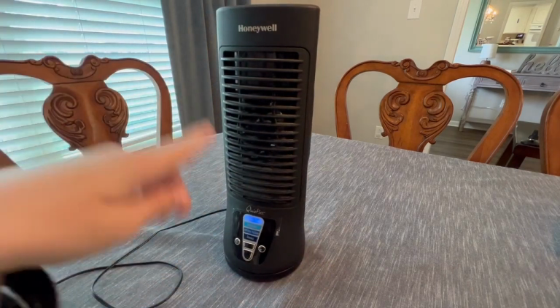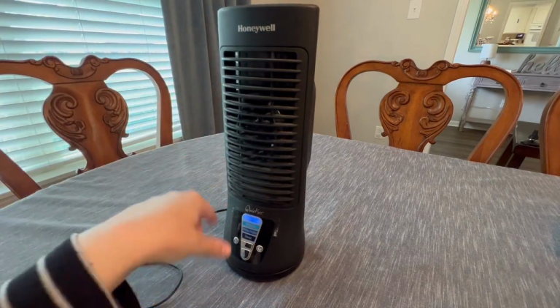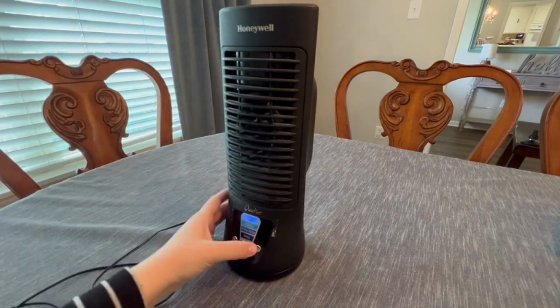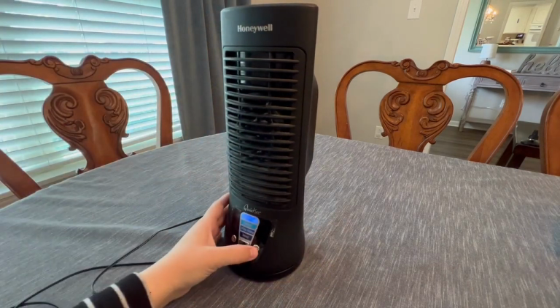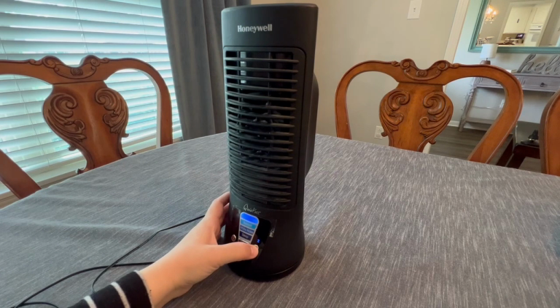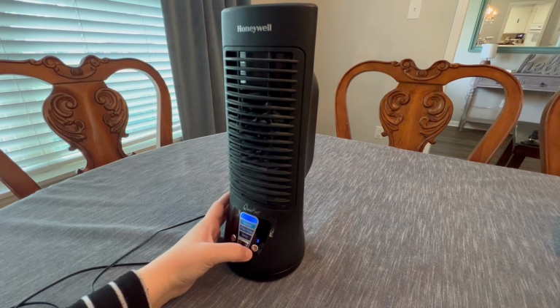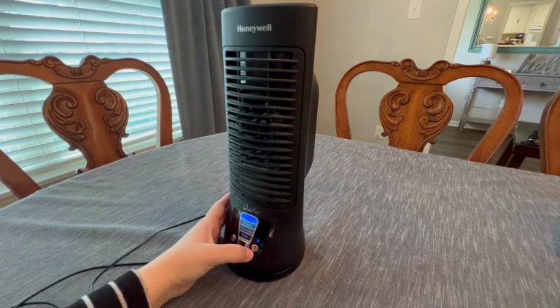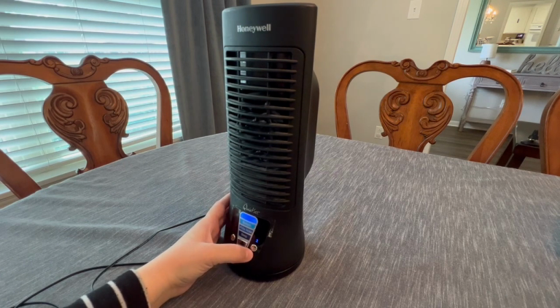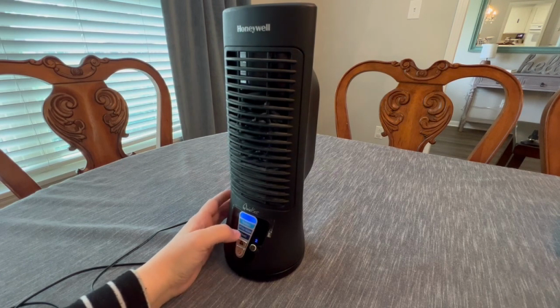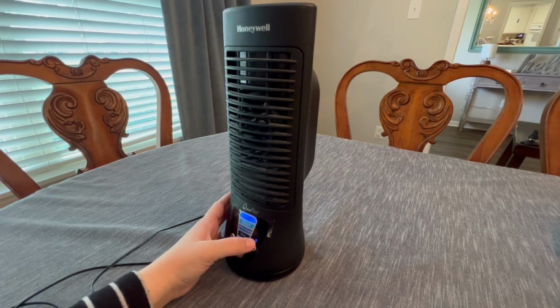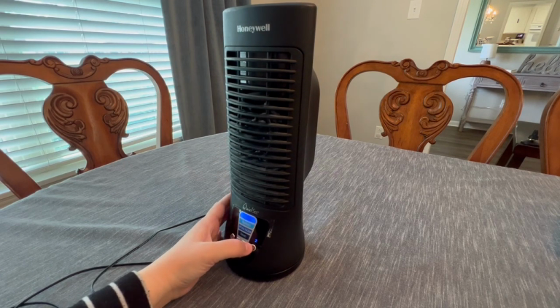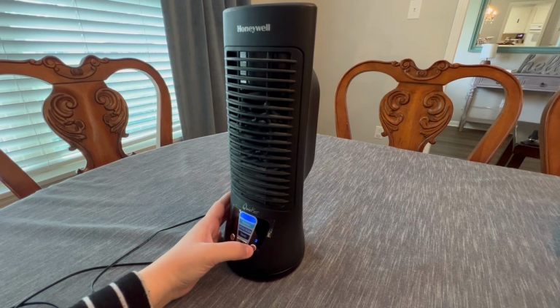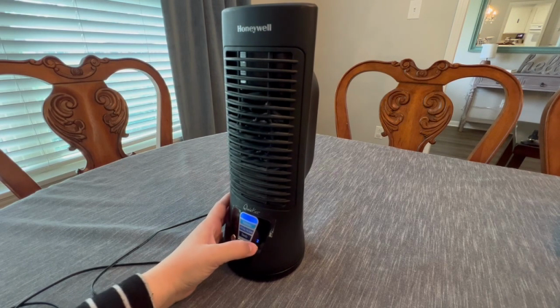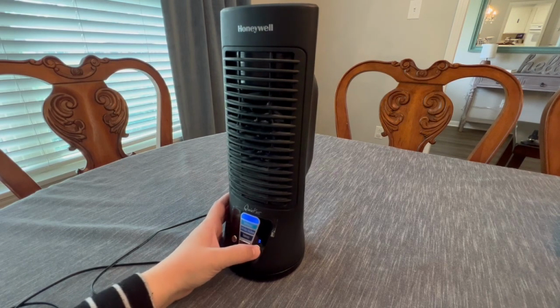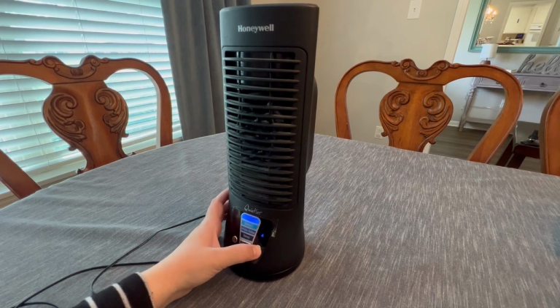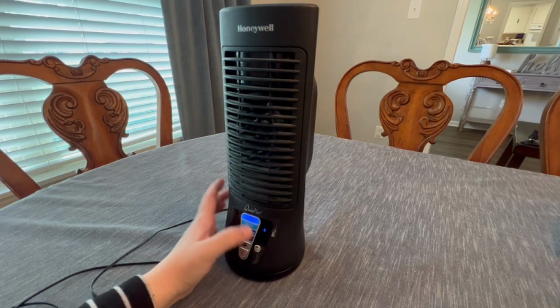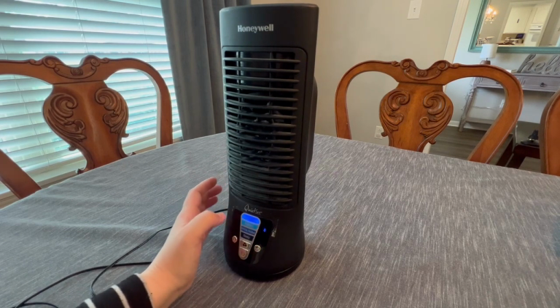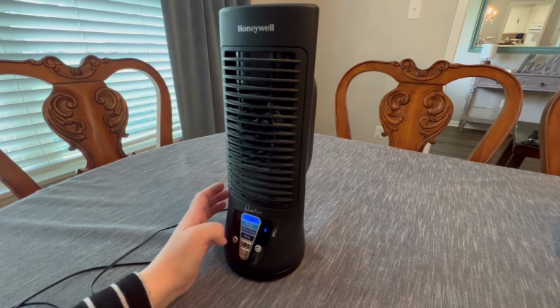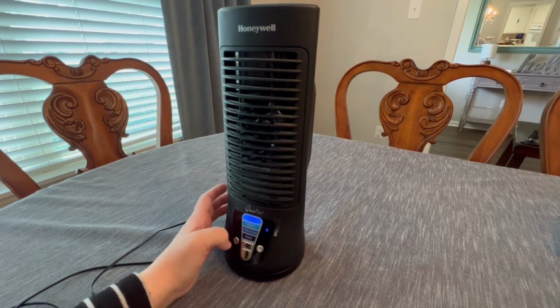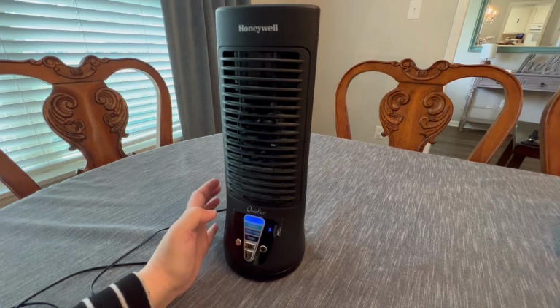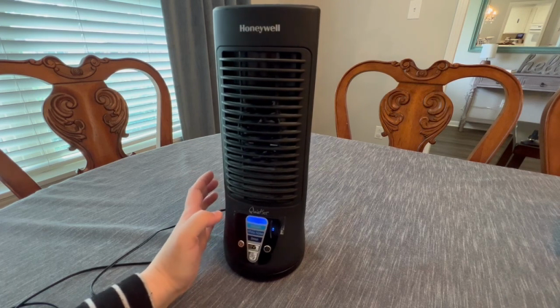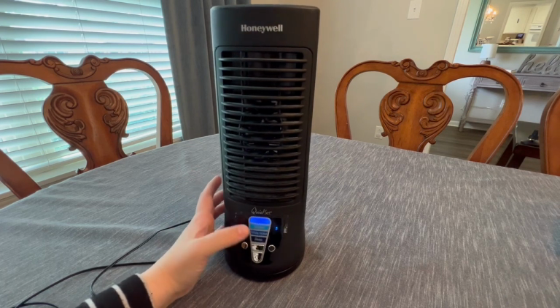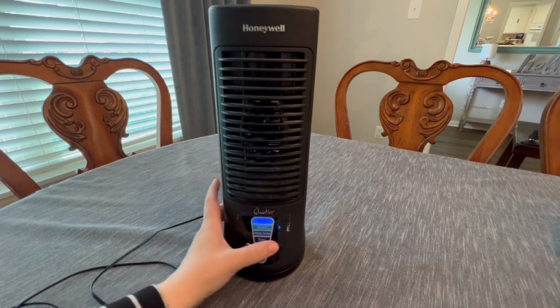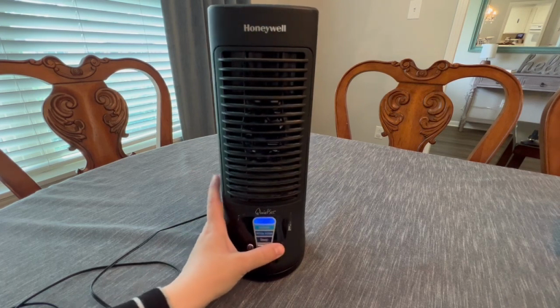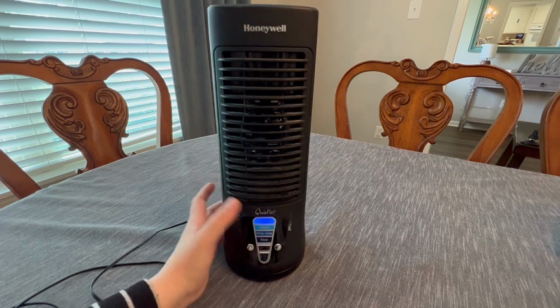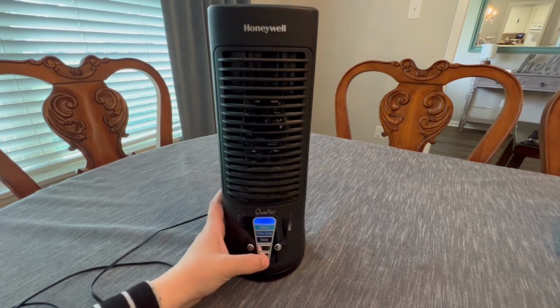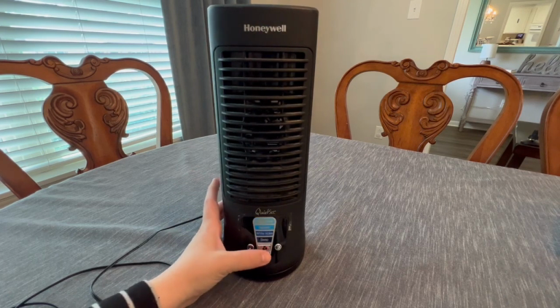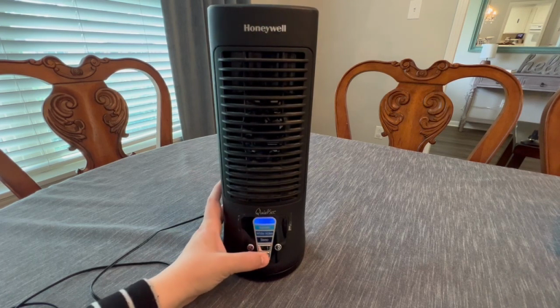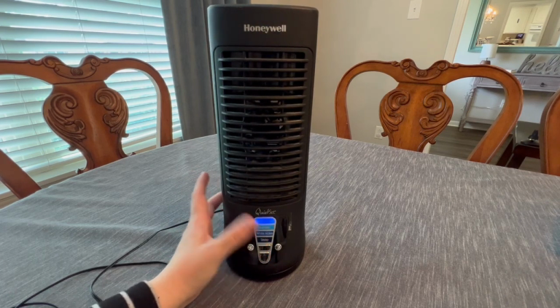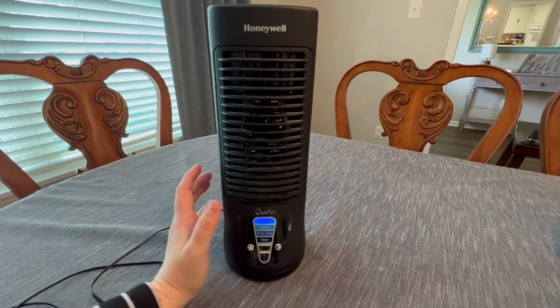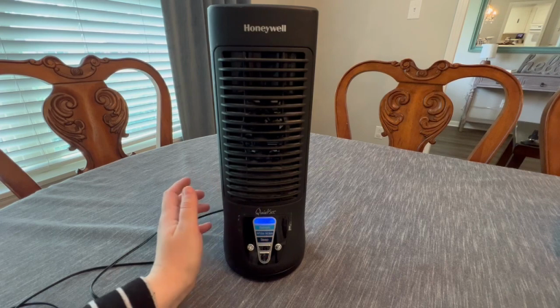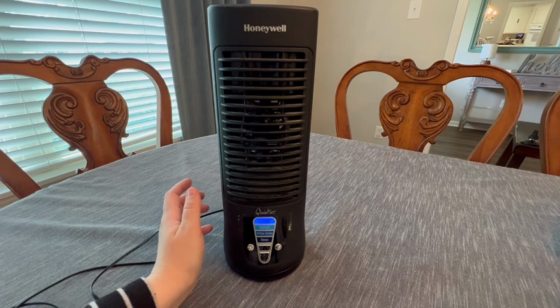Right here is the timer setting. So it's two, four, or eight-hour timer options. I don't ever do that — I always just keep it on cool the entire time.